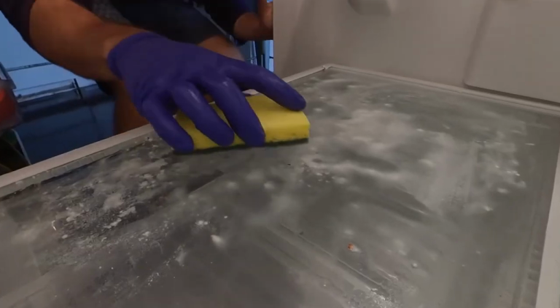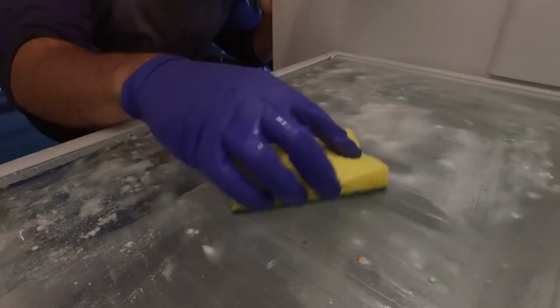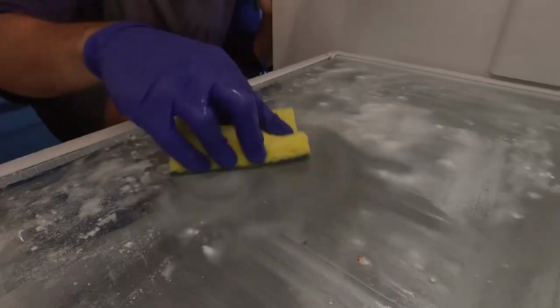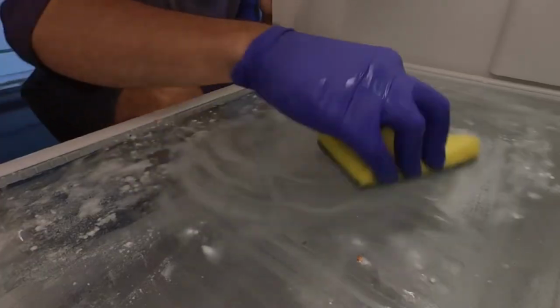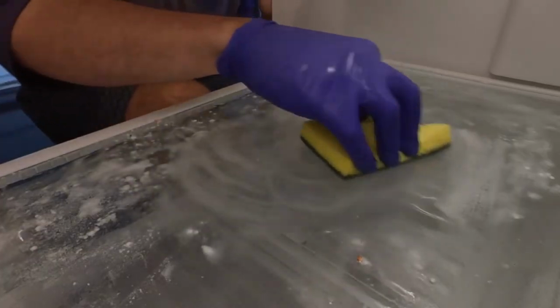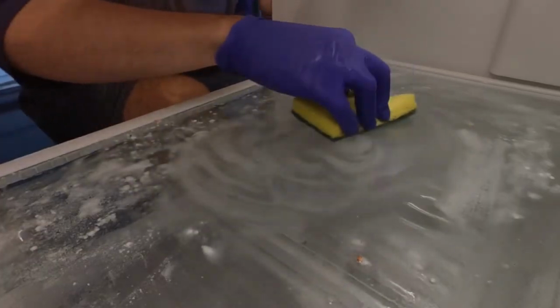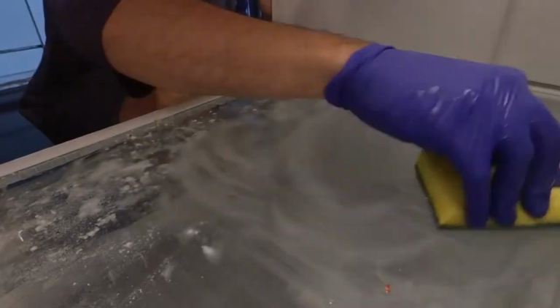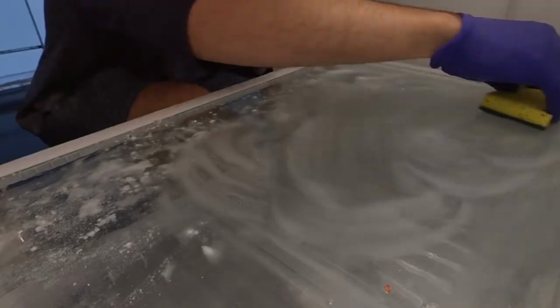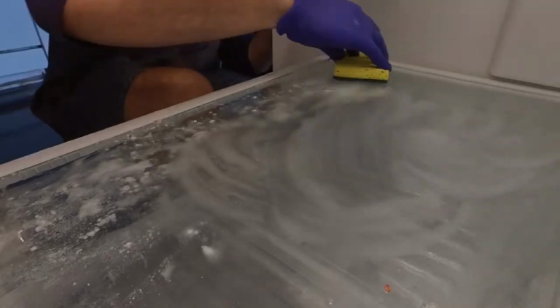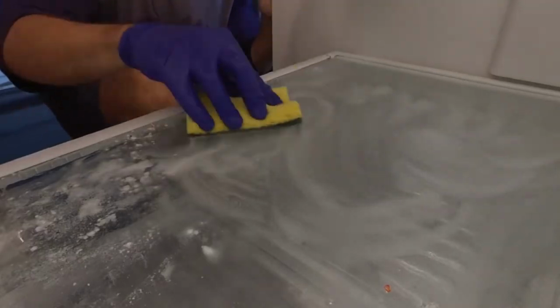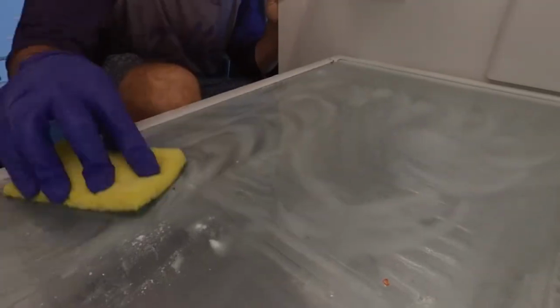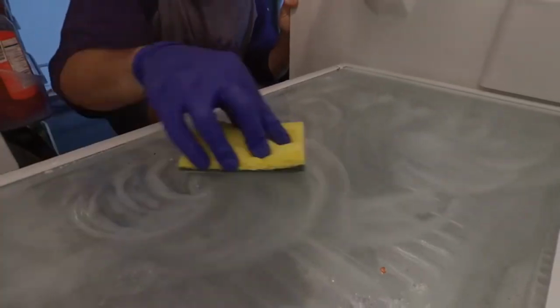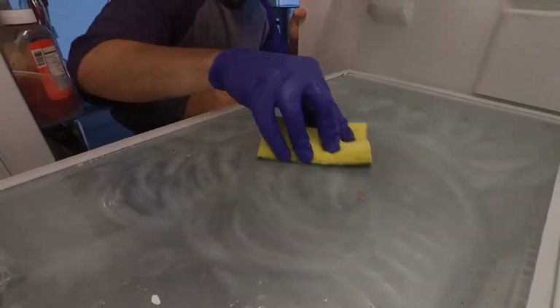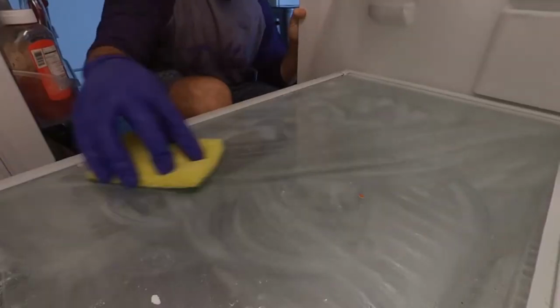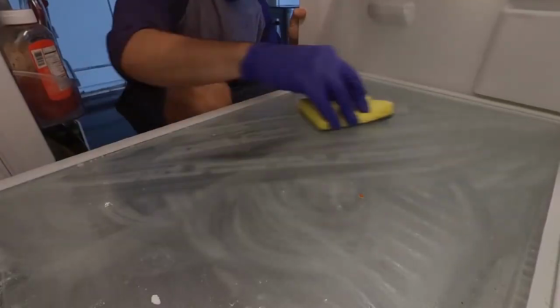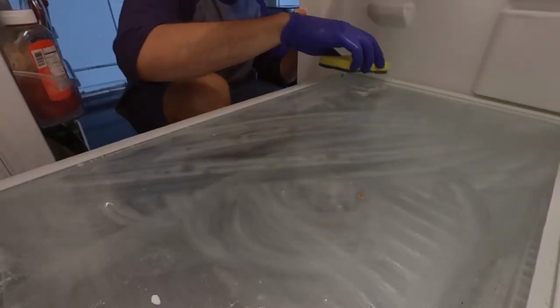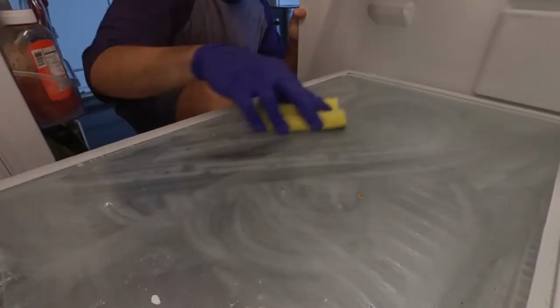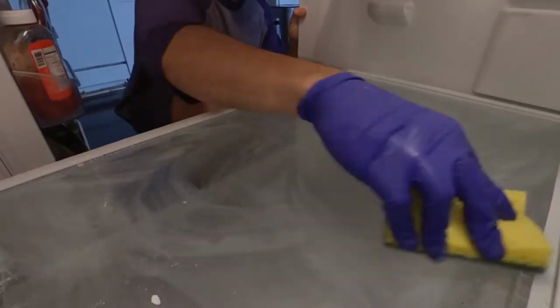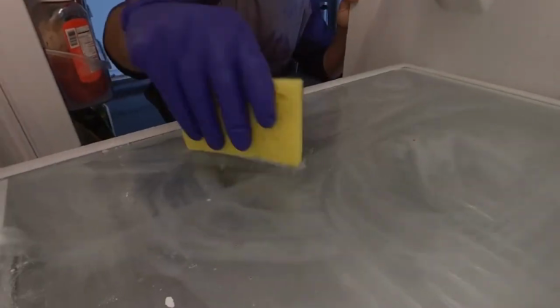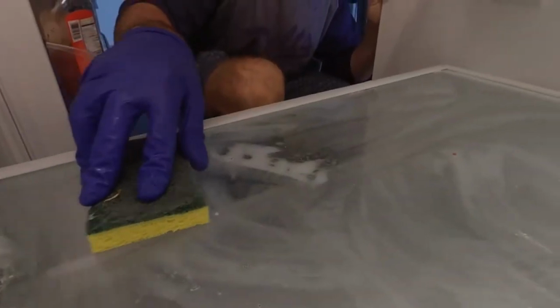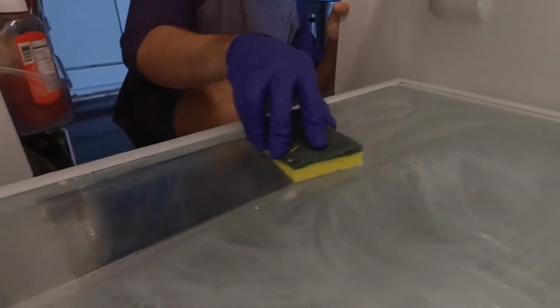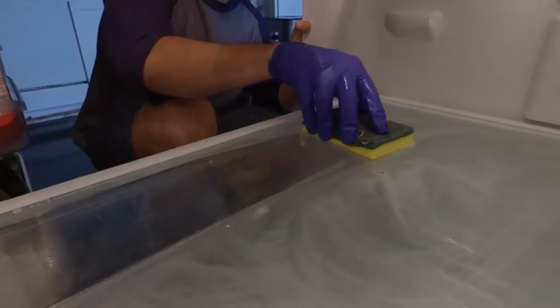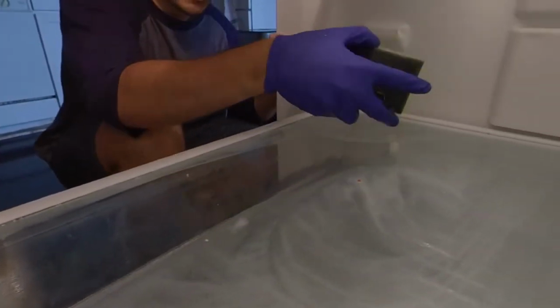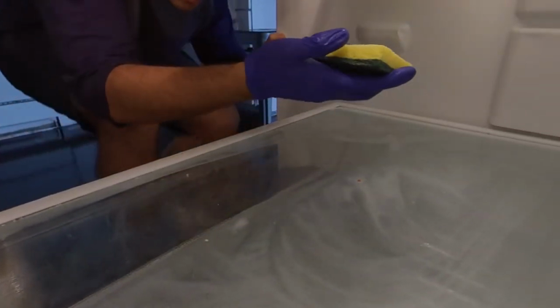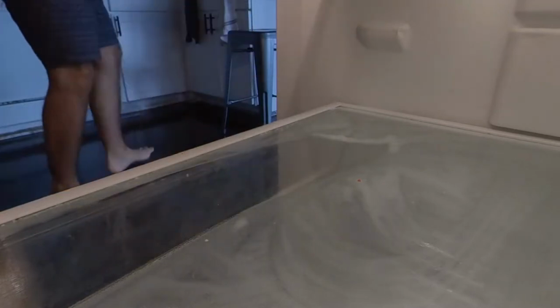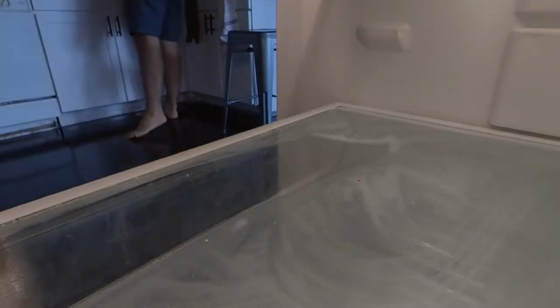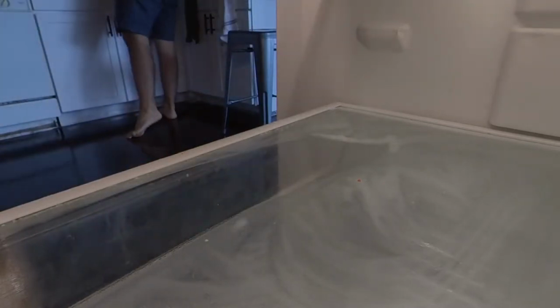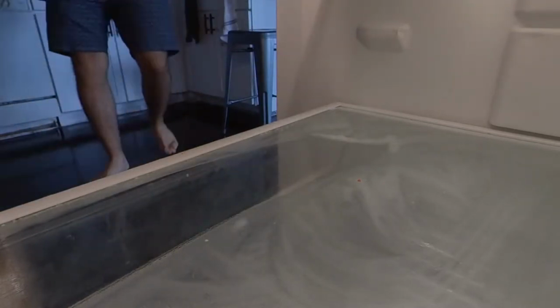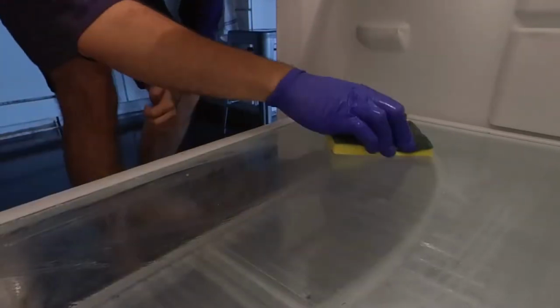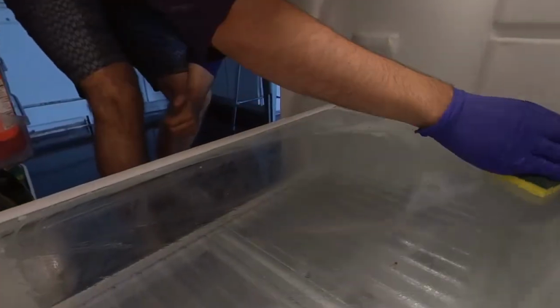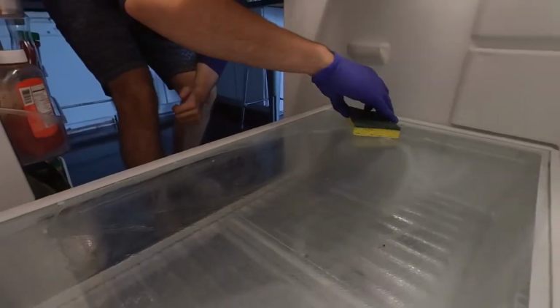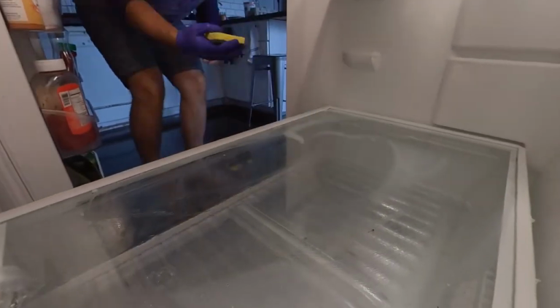After you let it sit for a little bit, you can start scrubbing with your sponge. First I used the green side to make sure I can get all the nasty parts out of the fridge, and then I used the spongy side to soak up some of the water.